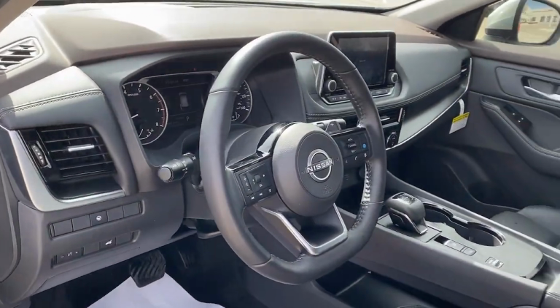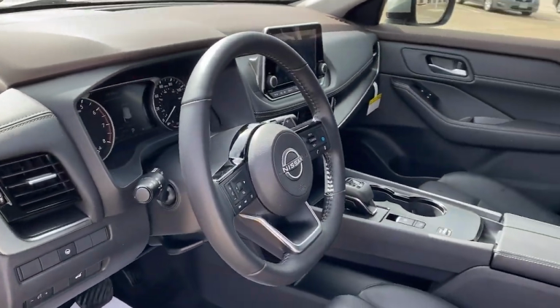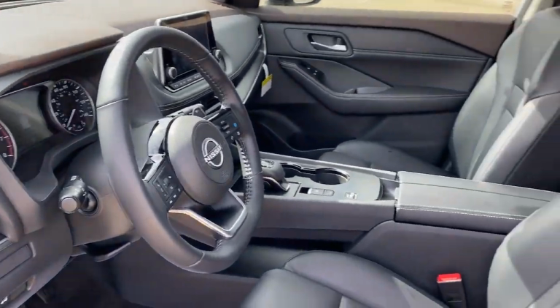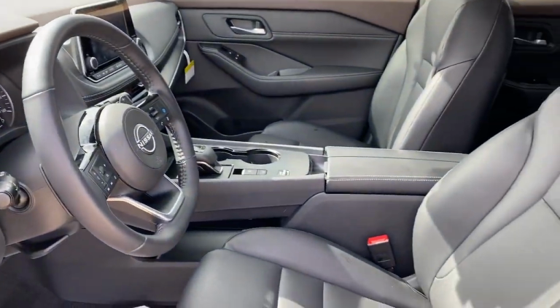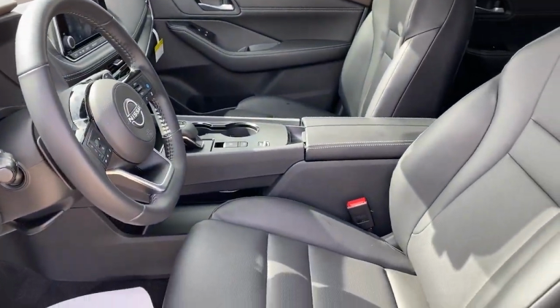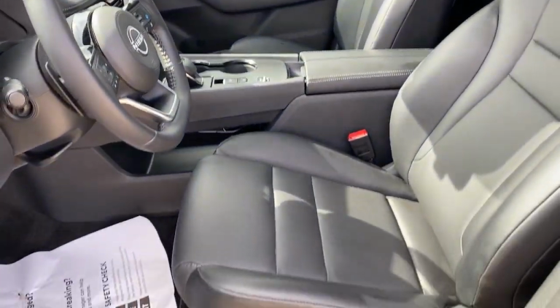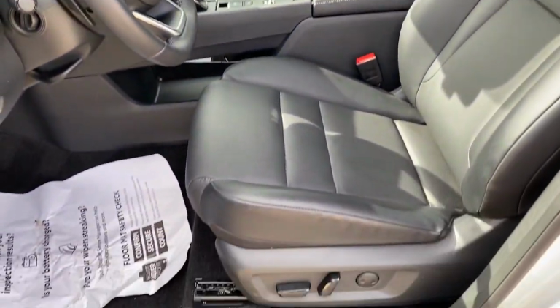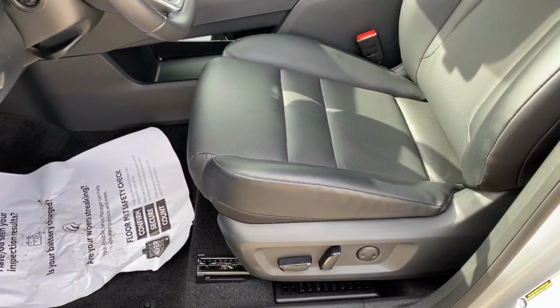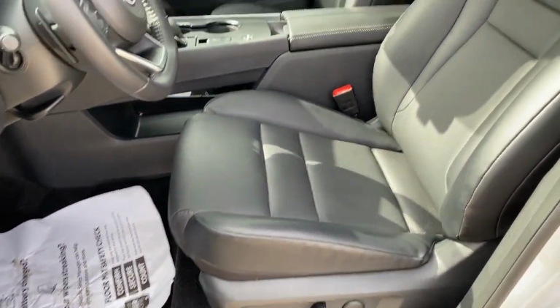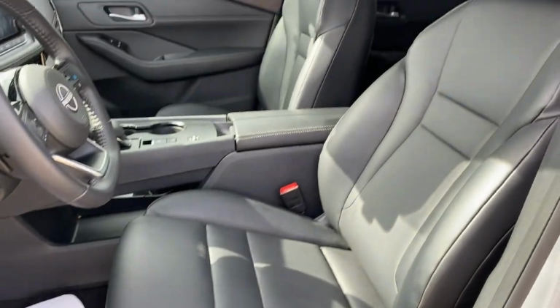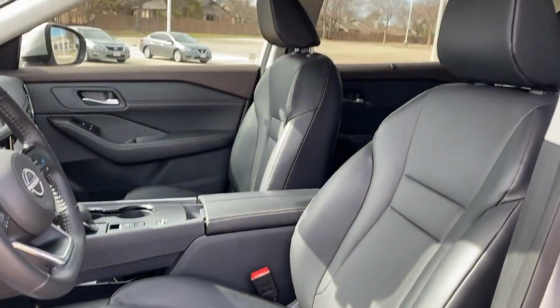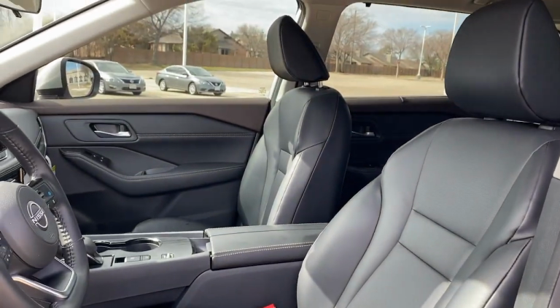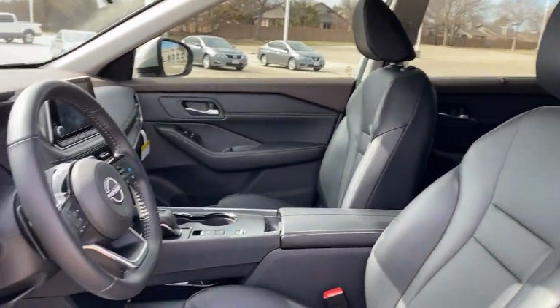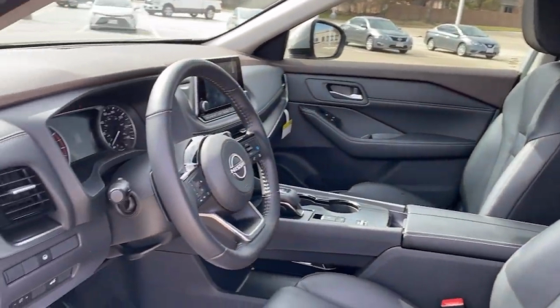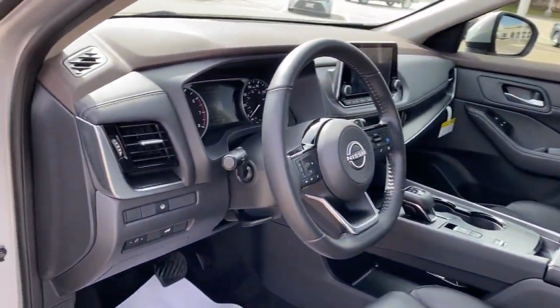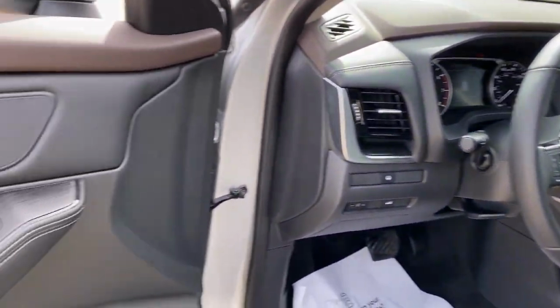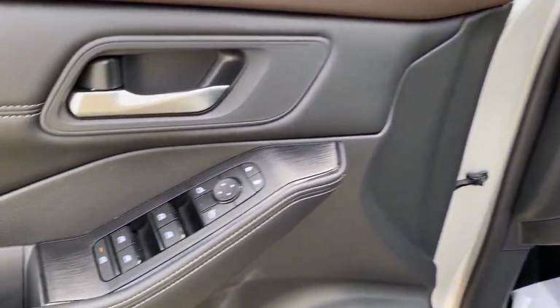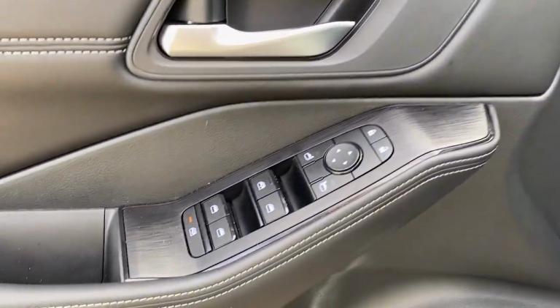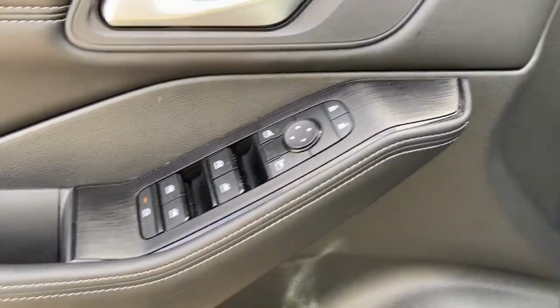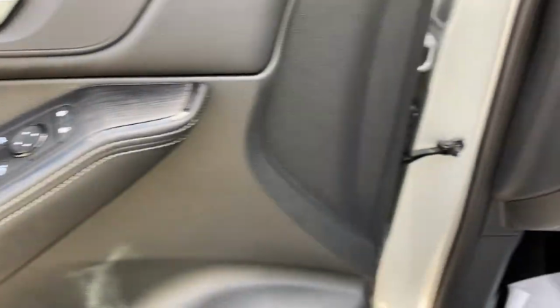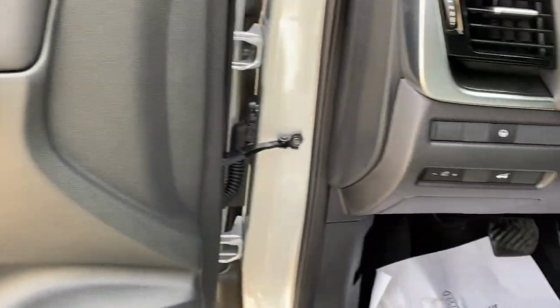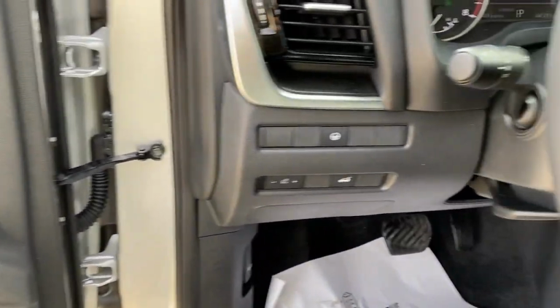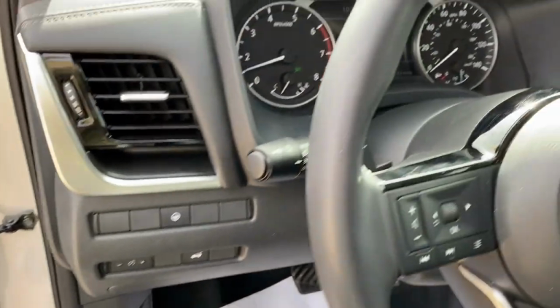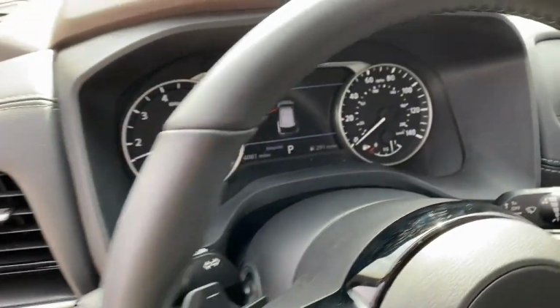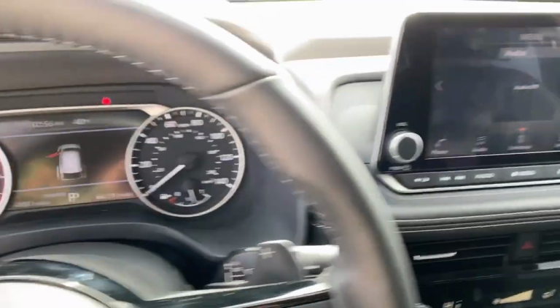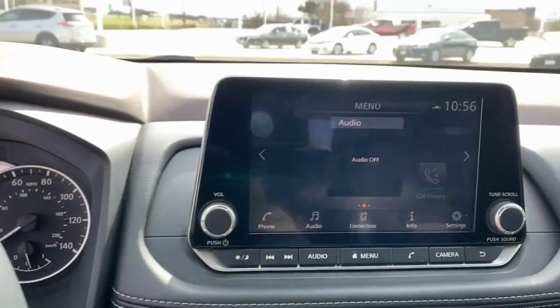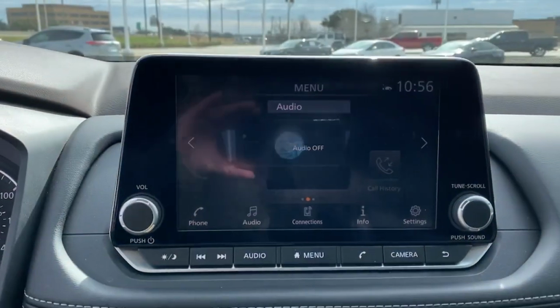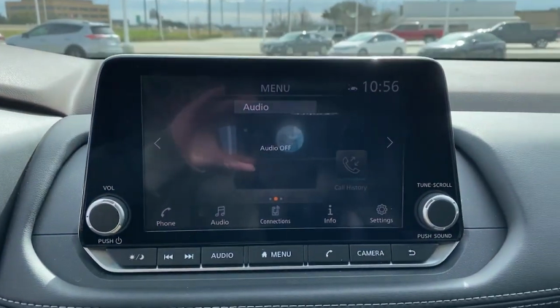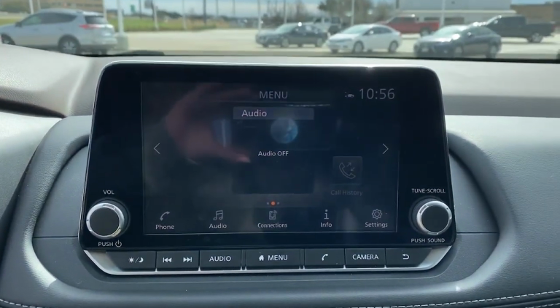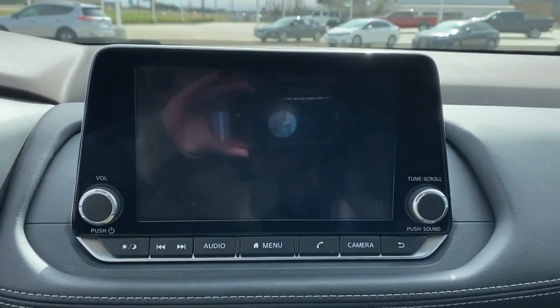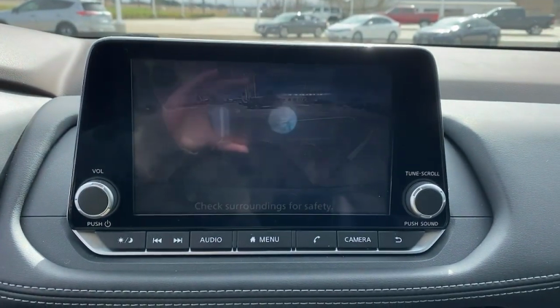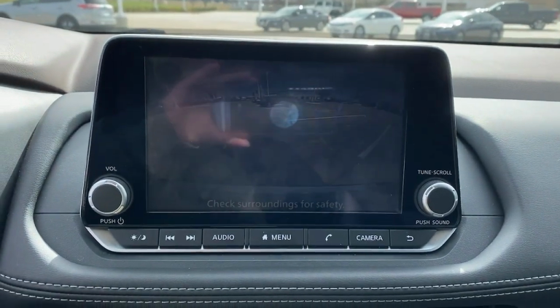Panoramic roof, heated driver's seat, keyless entry, satellite radio, heated mirrors, power liftgate, steering wheel audio controls, aluminum wheels, leather-wrapped steering wheel, alarm.